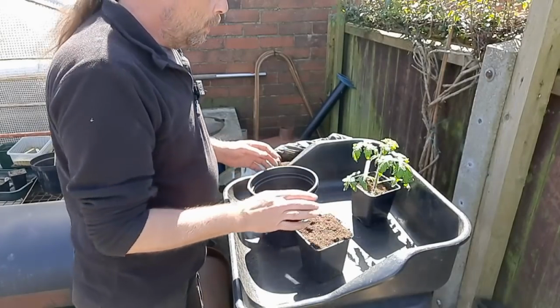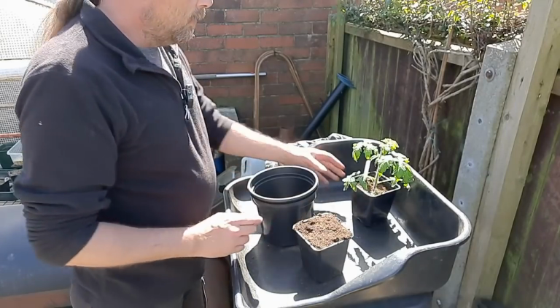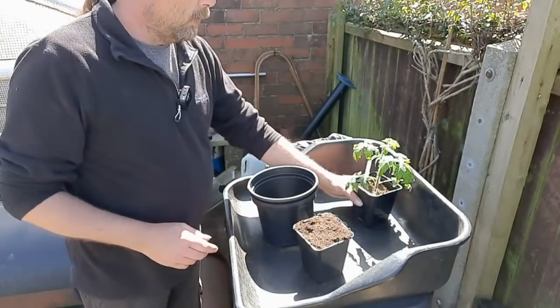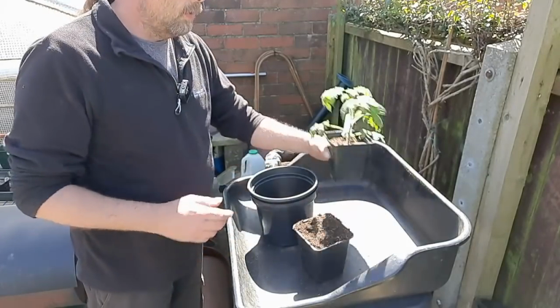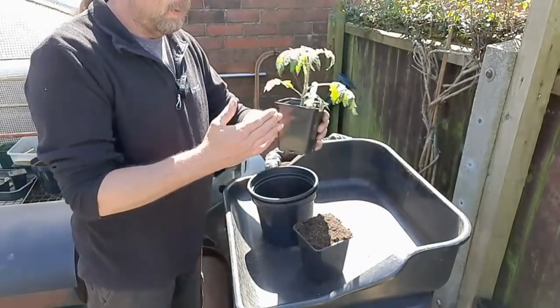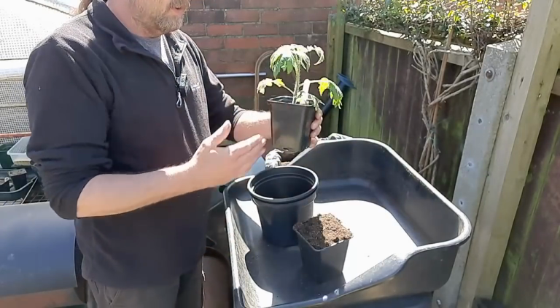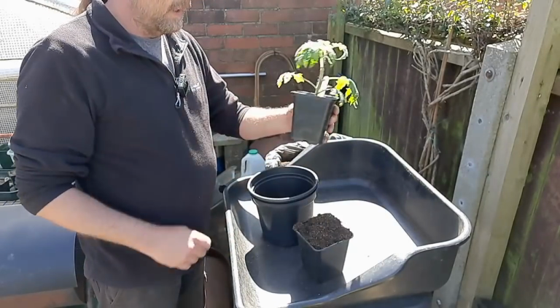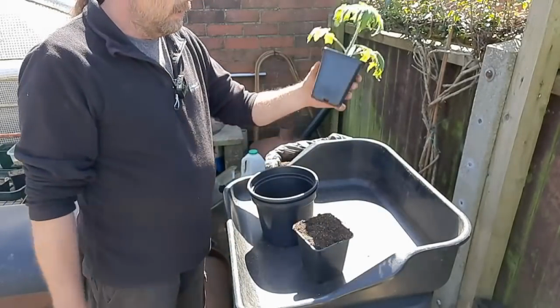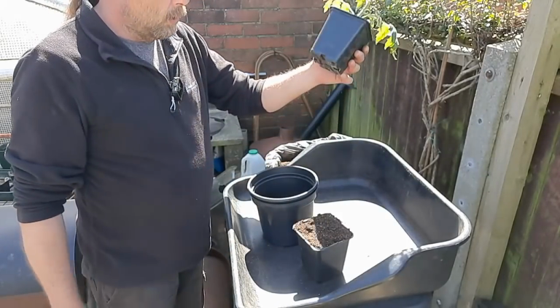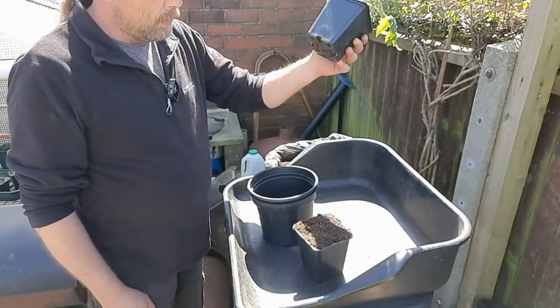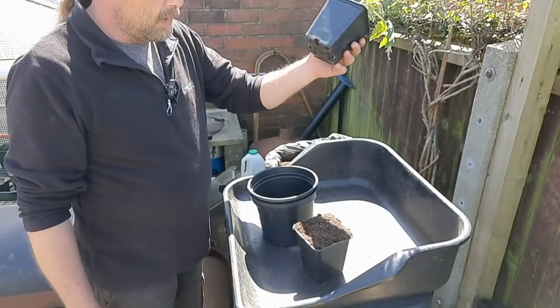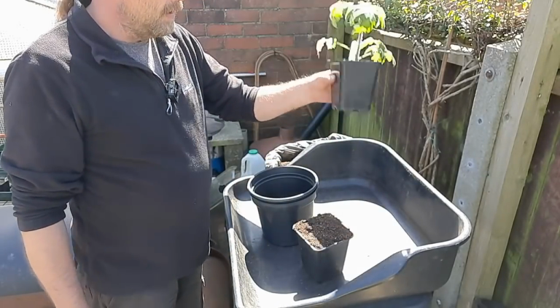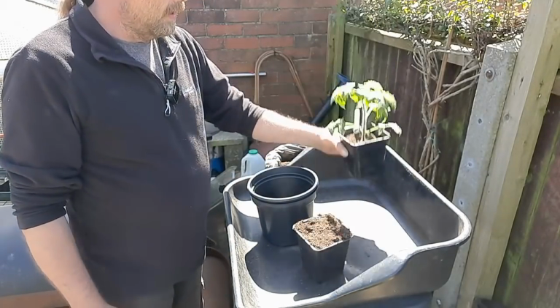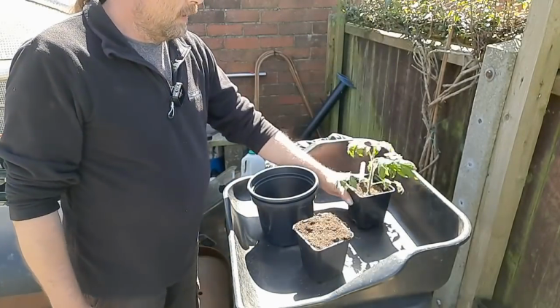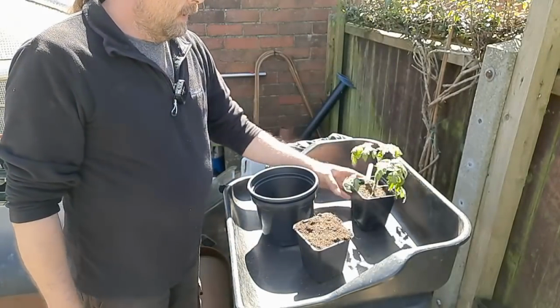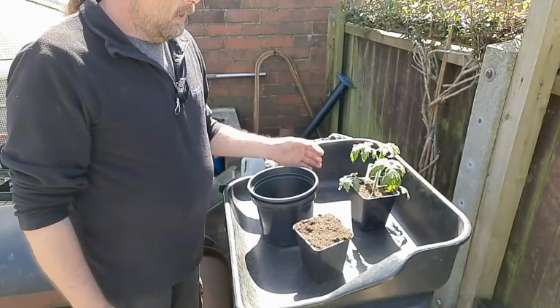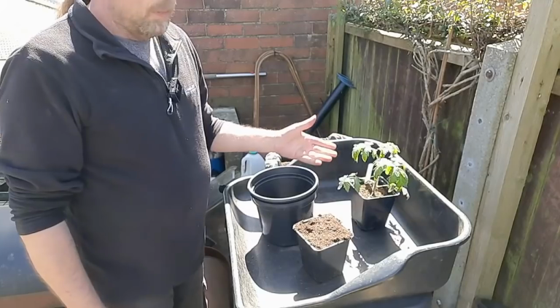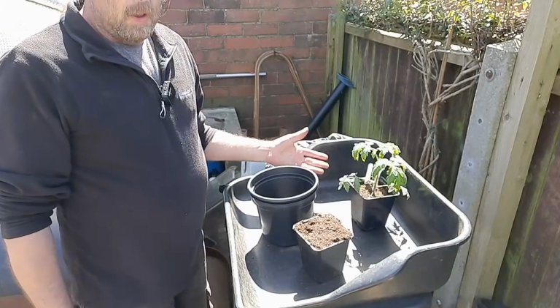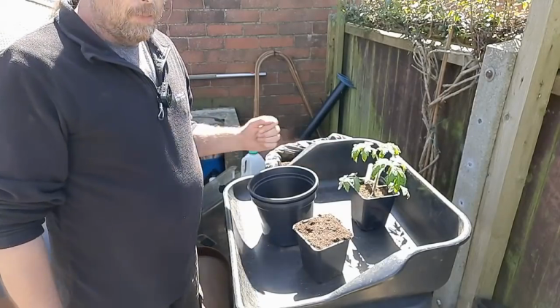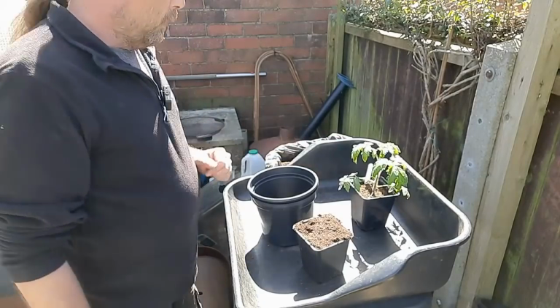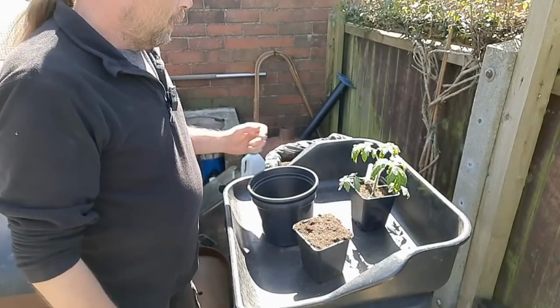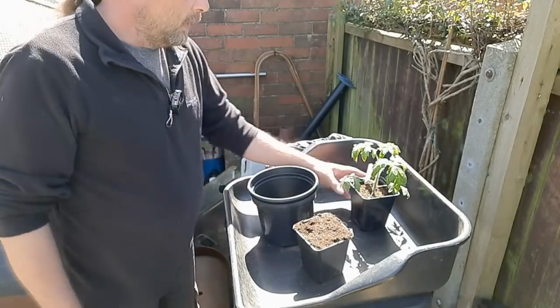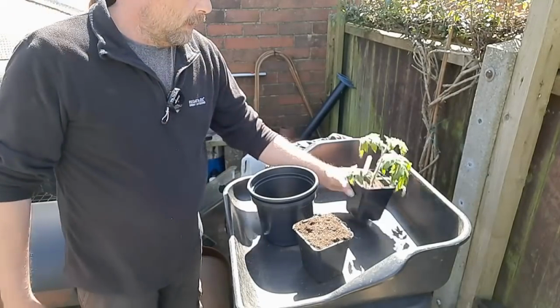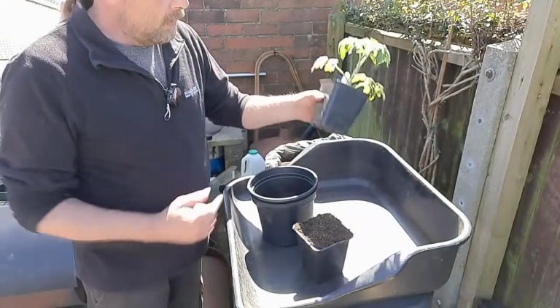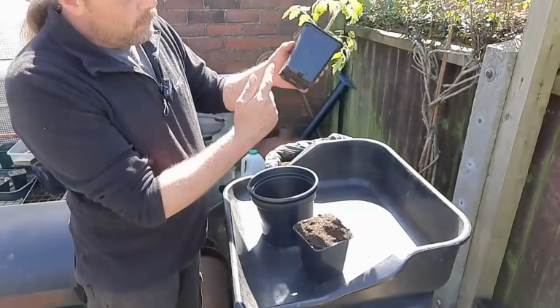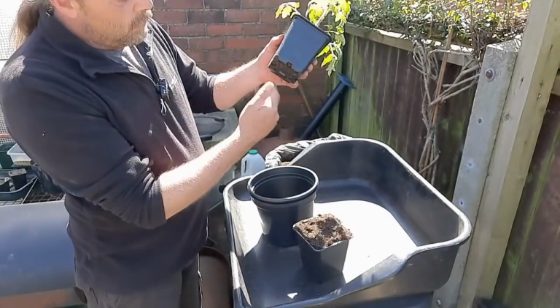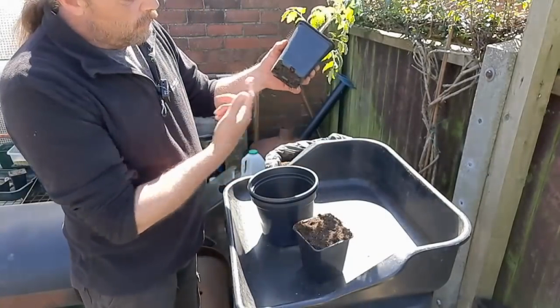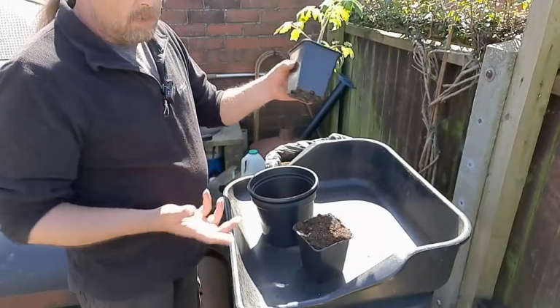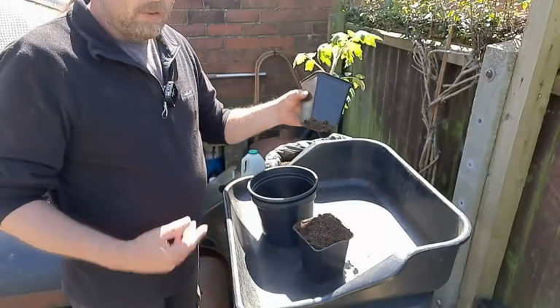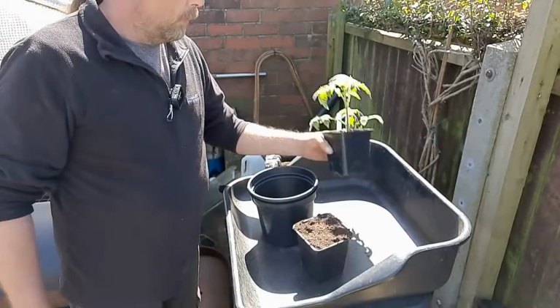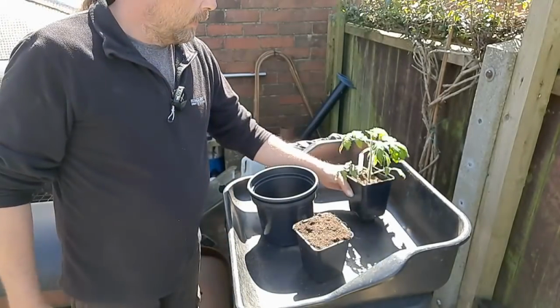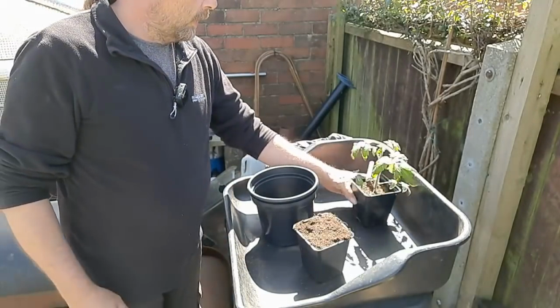But because this is only a short plant, it's not leggy and there's not loads of roots in it either. So some of the compost might fall apart. Usually if you can see roots at the bottom, it should hold together okay.